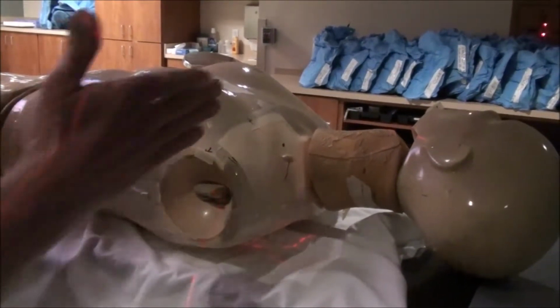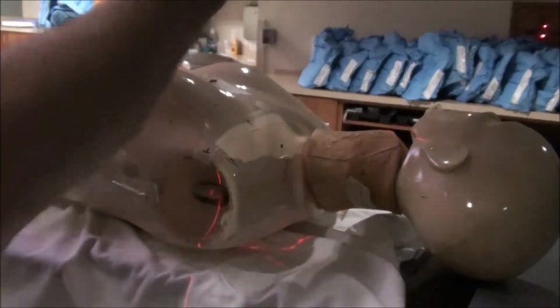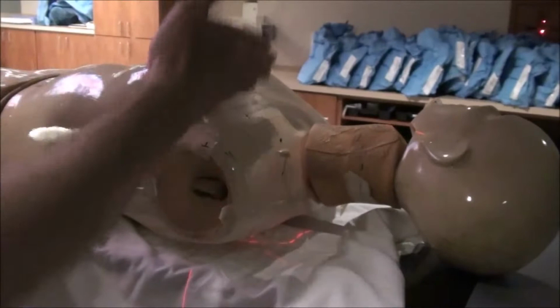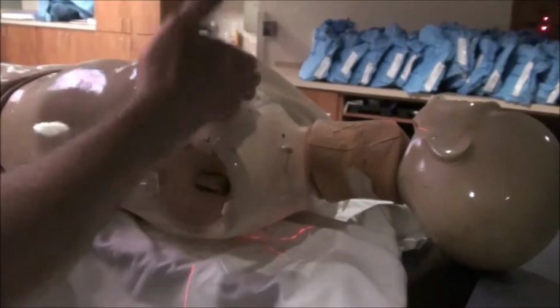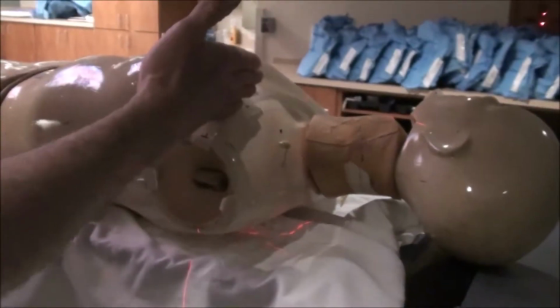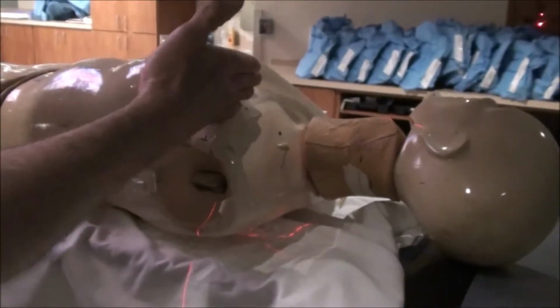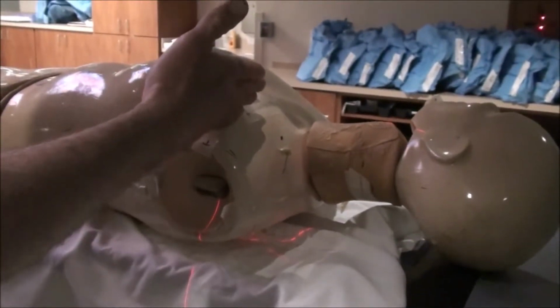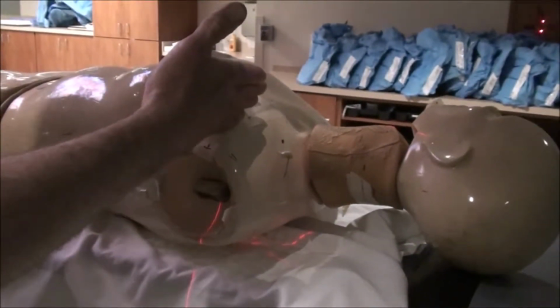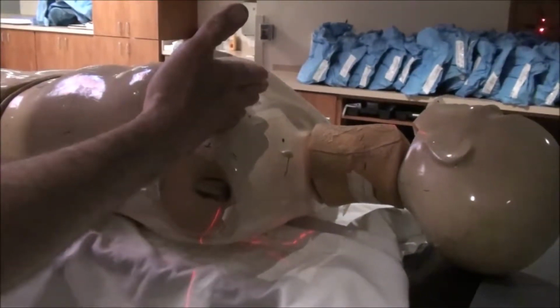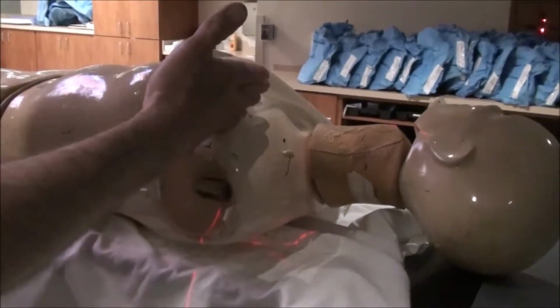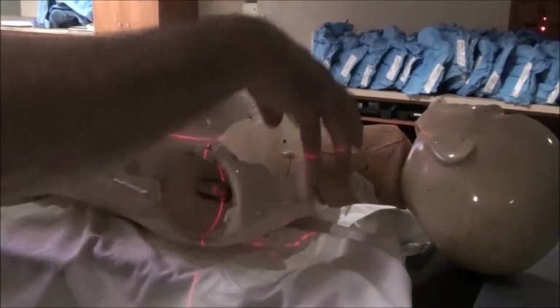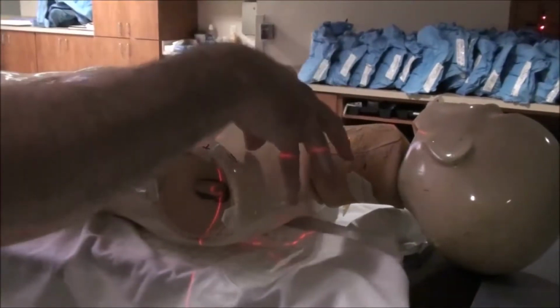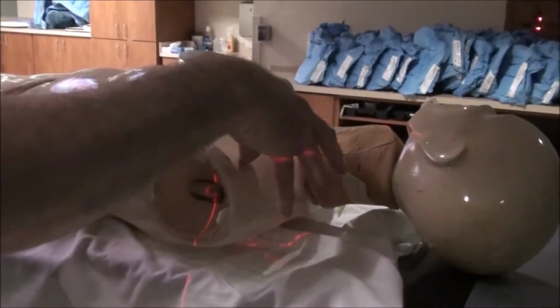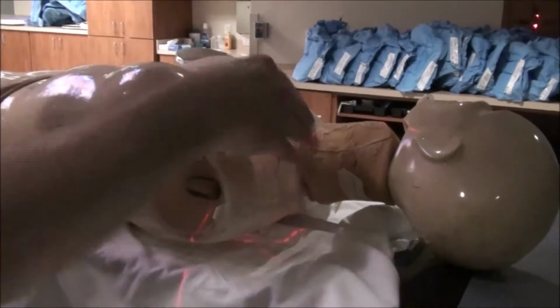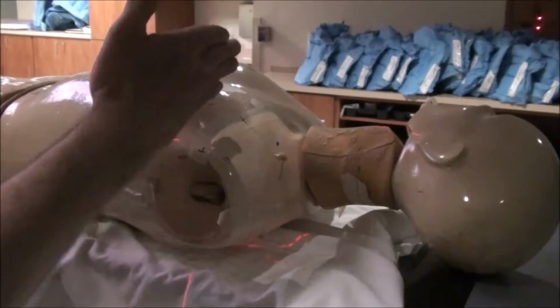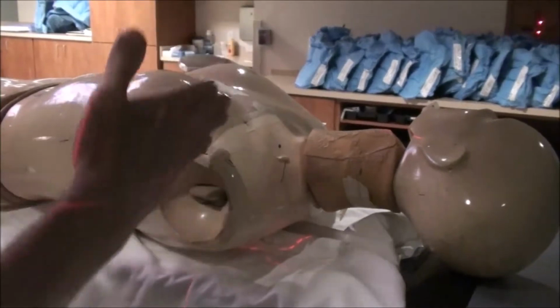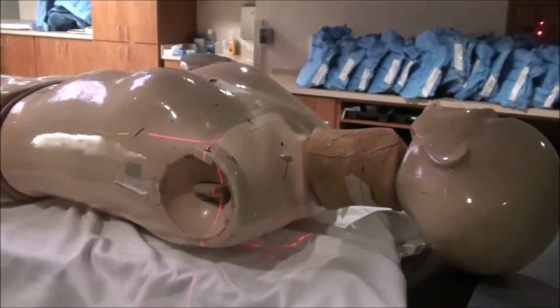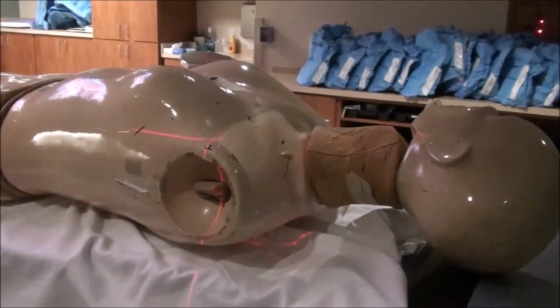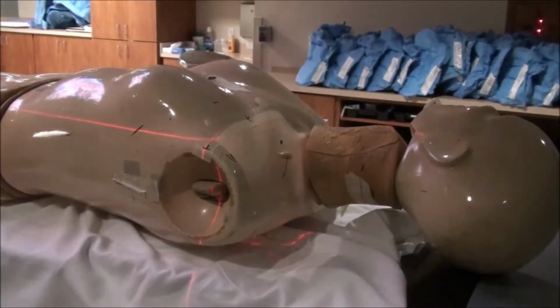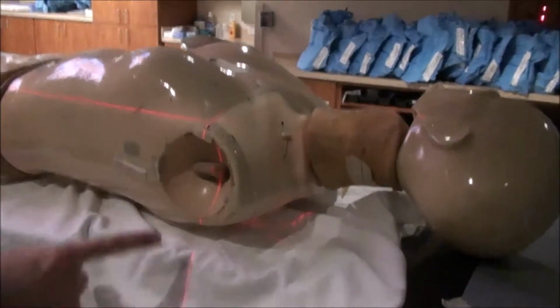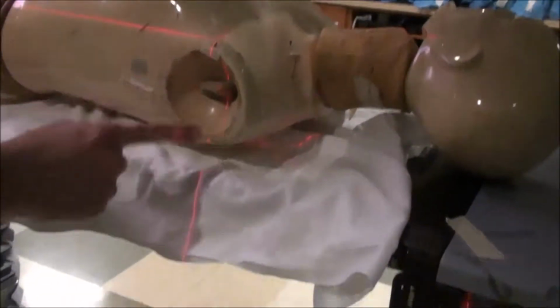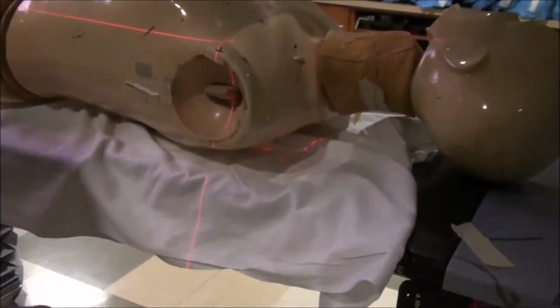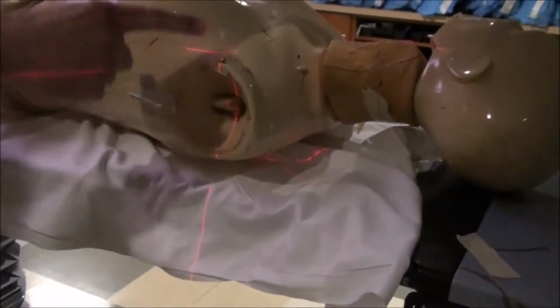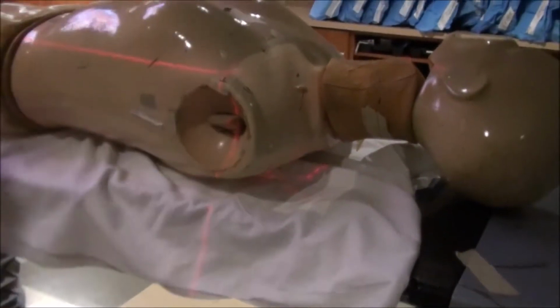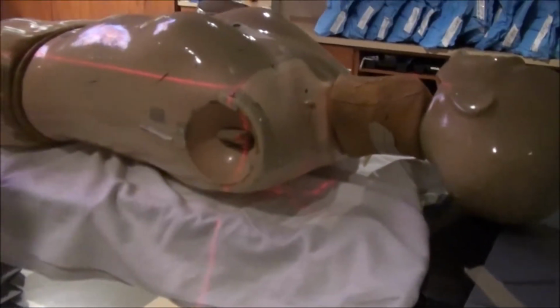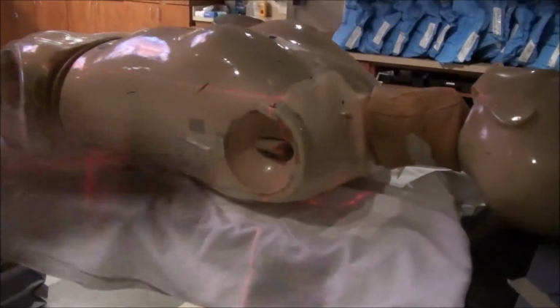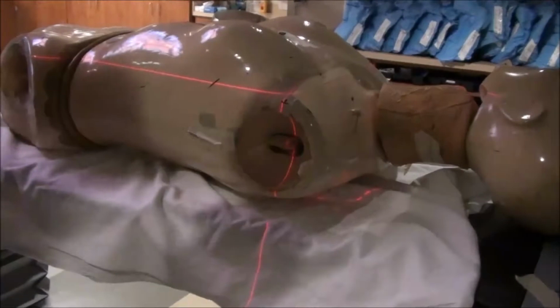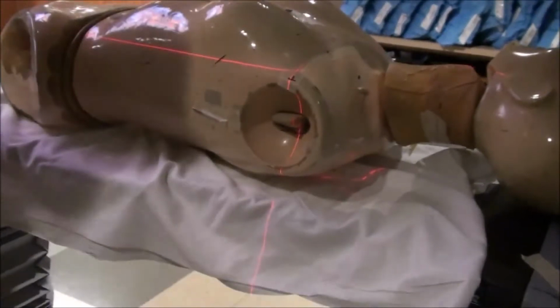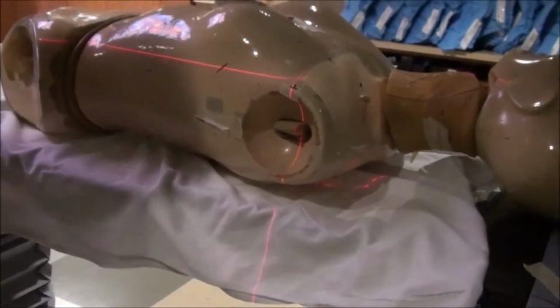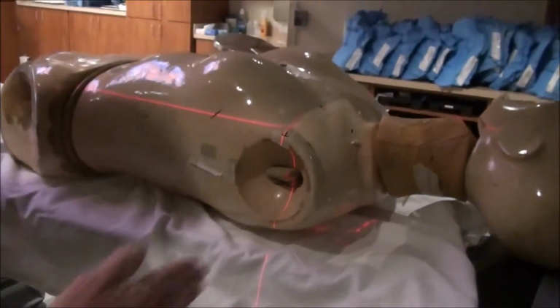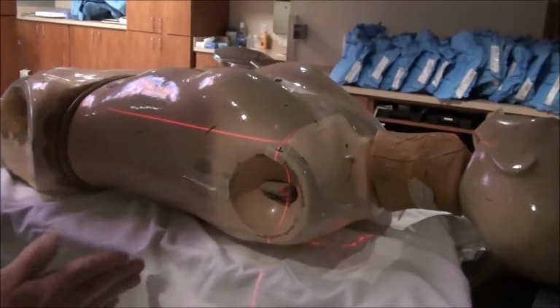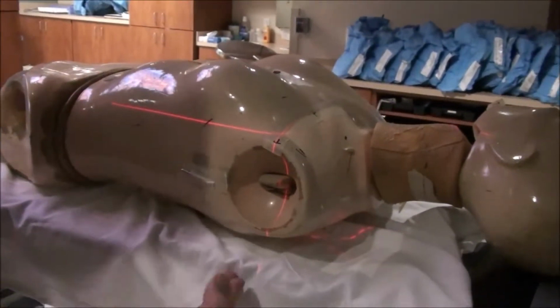You have a non-diverging inferior edge of the AP supraclavicular. That slices right down through the body, following that laser line right there. That's exactly what's going to happen — there's no divergence.